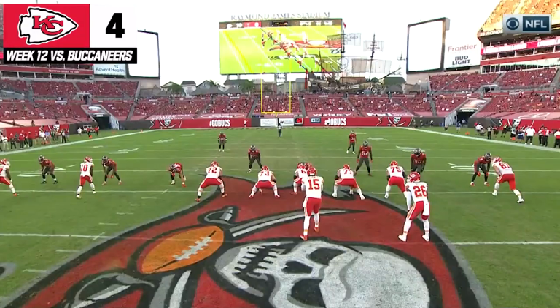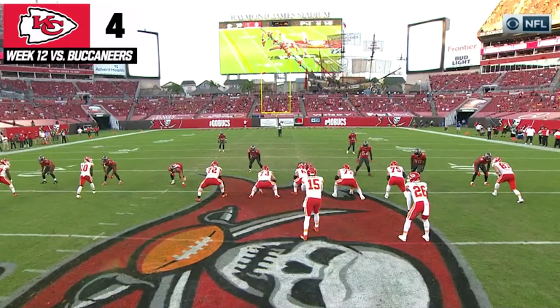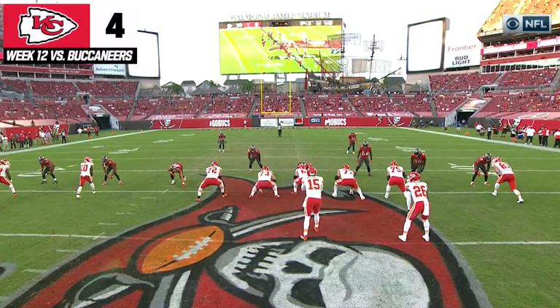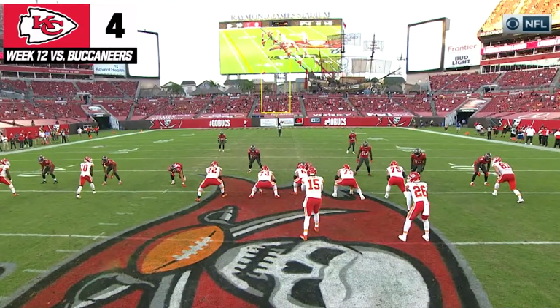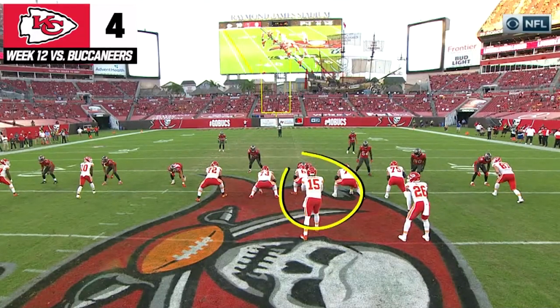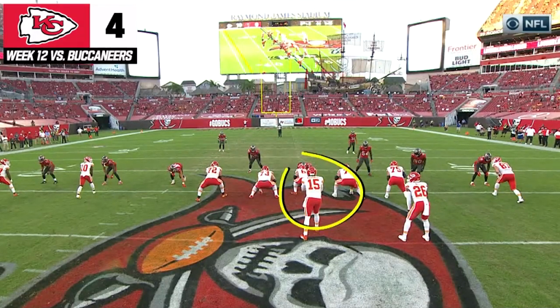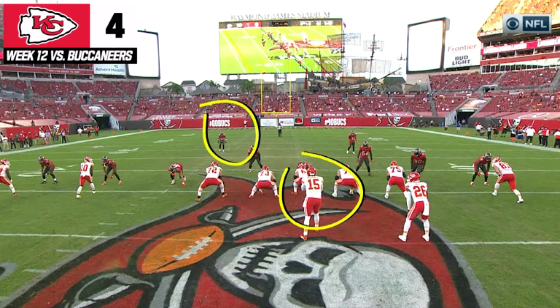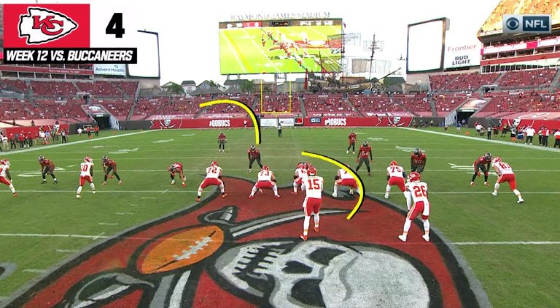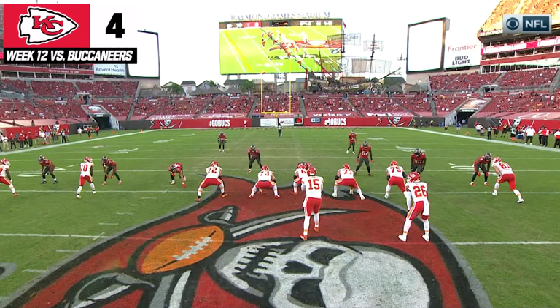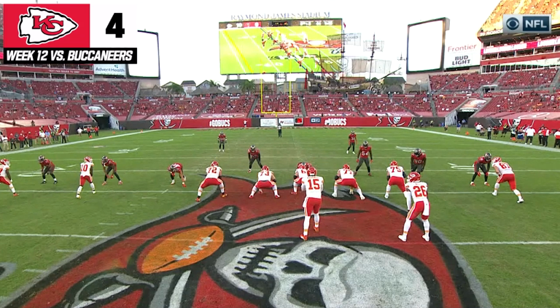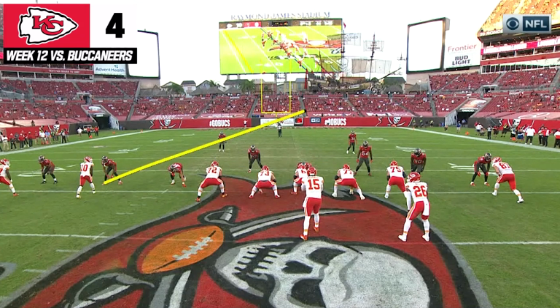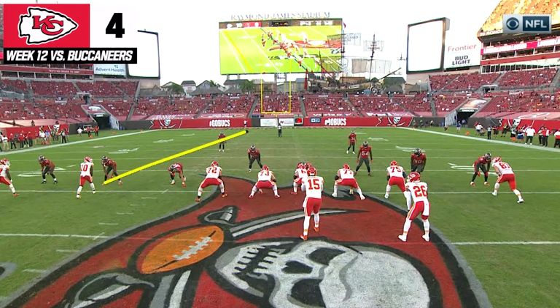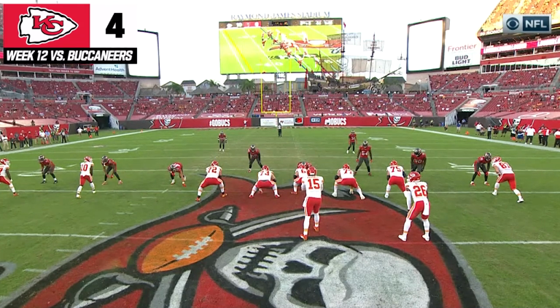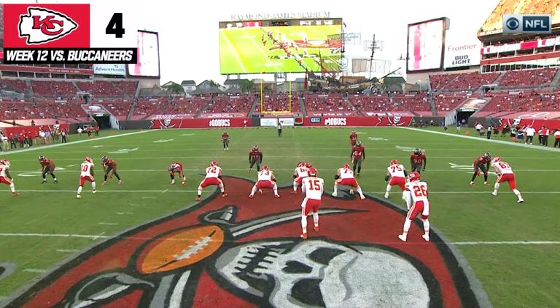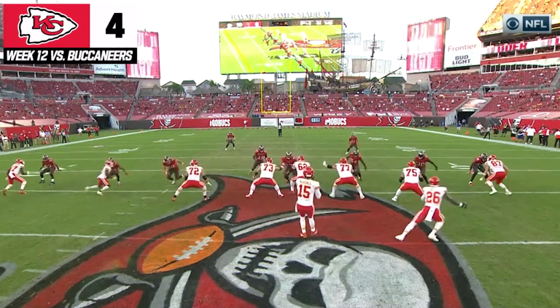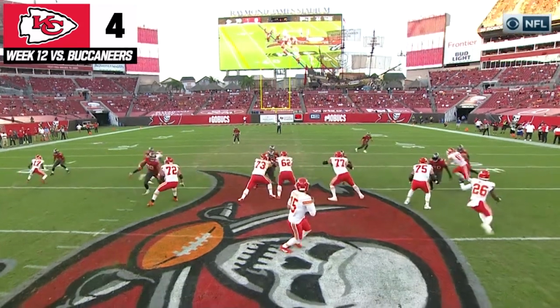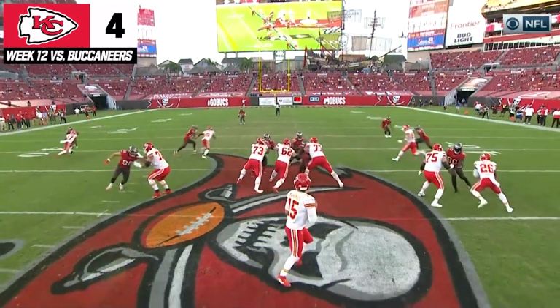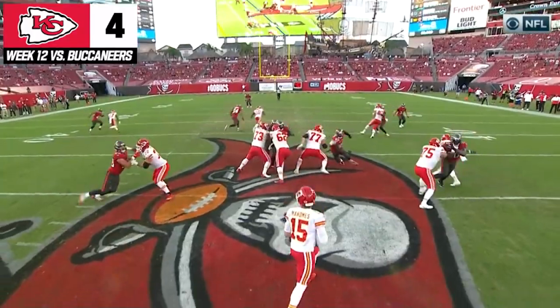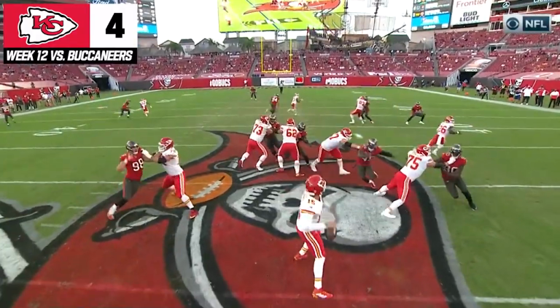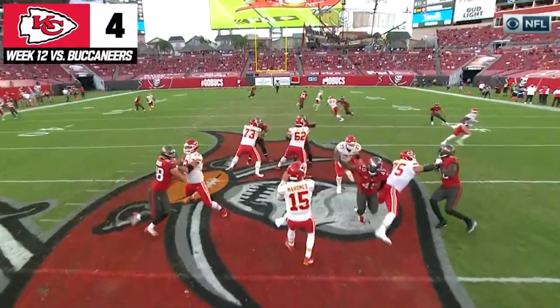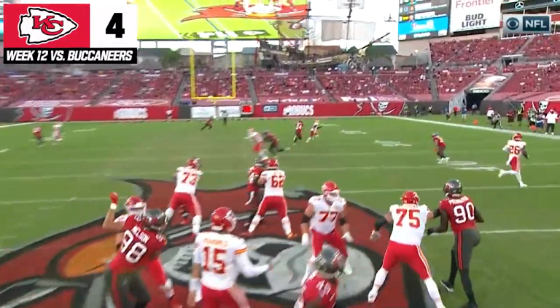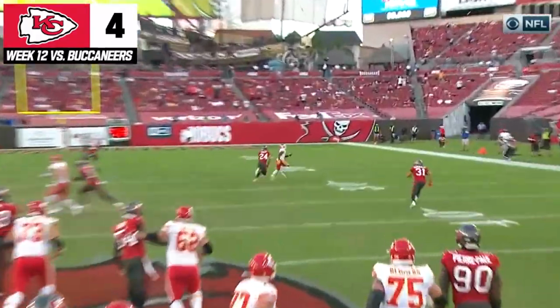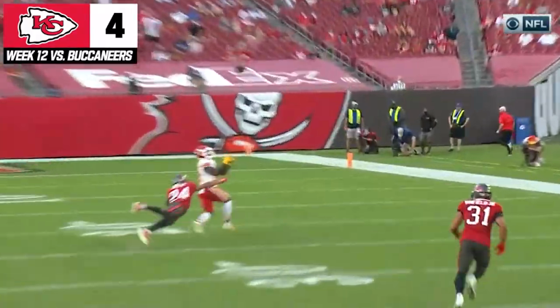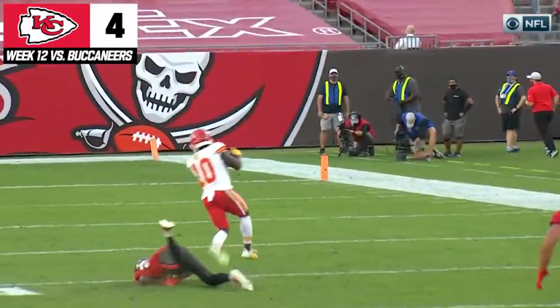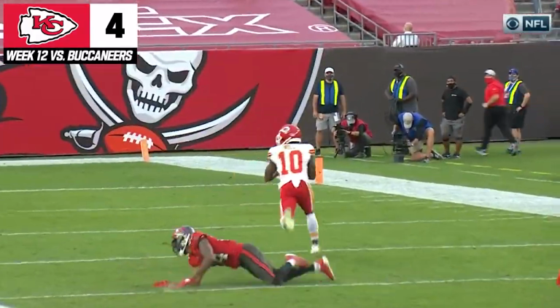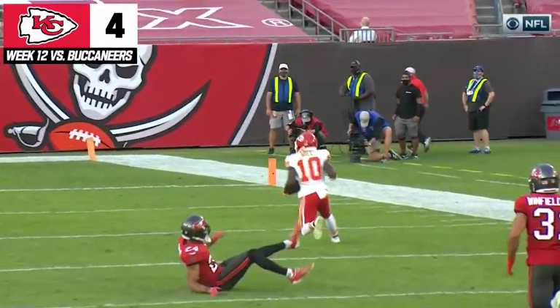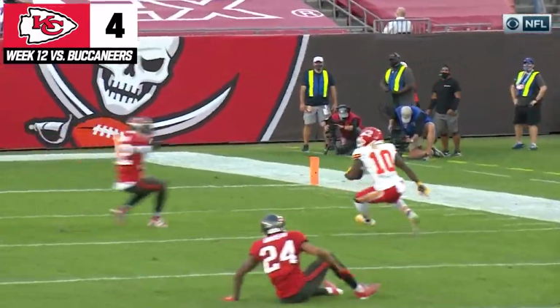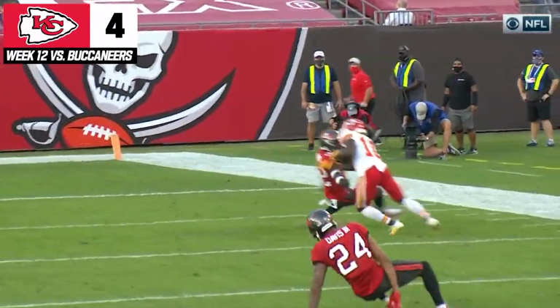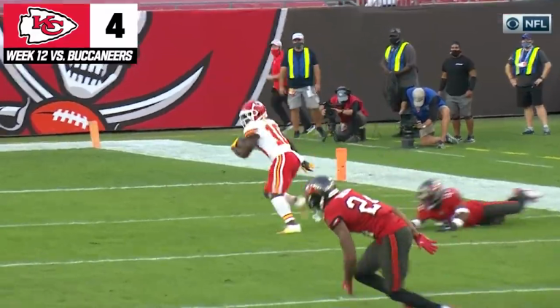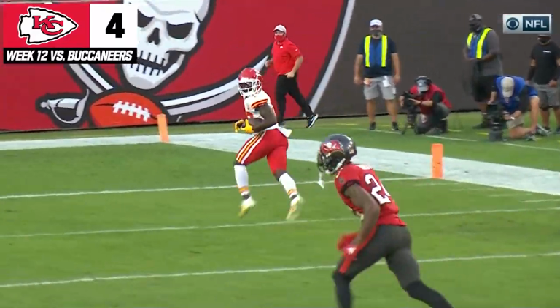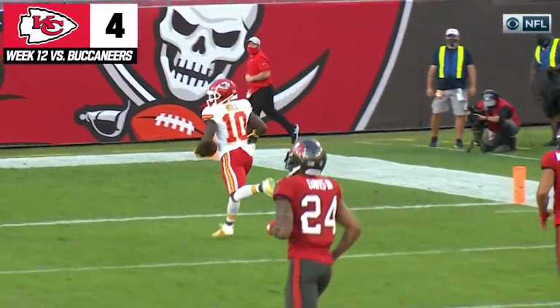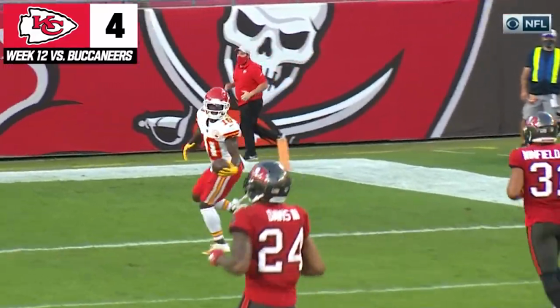It's Mahomes' eyes, too. Watch his eyes. This safety has to help on Hill going right here. As Hill comes off, Mahomes looks left — so then you just think he's gonna do that, and then flips it off his back foot, like only Mahomes can do.